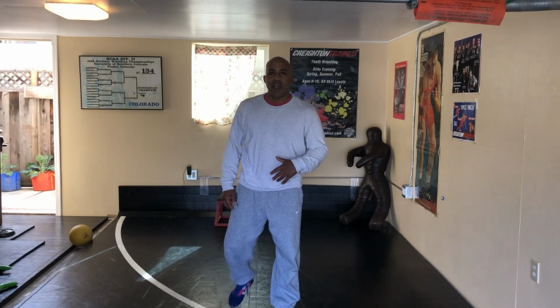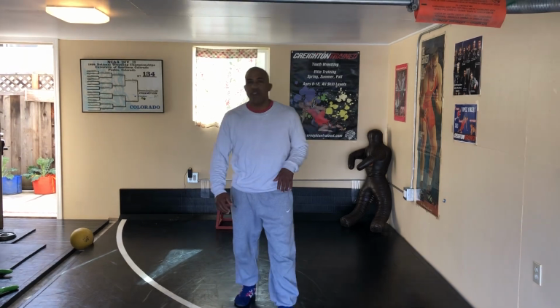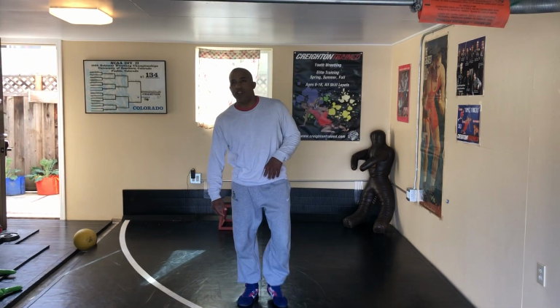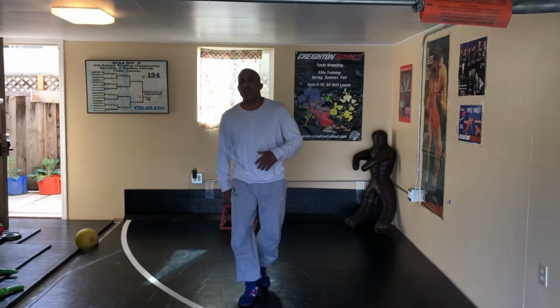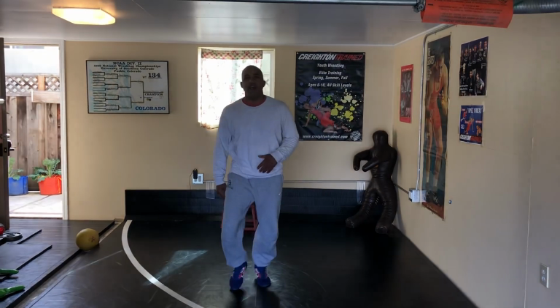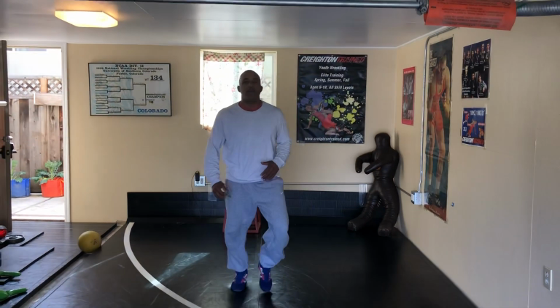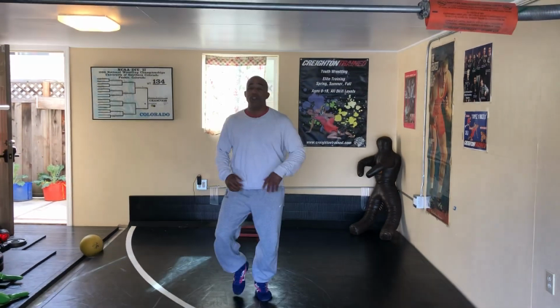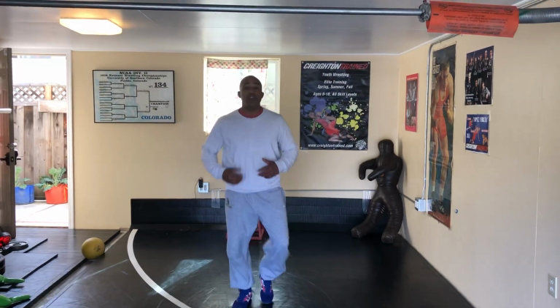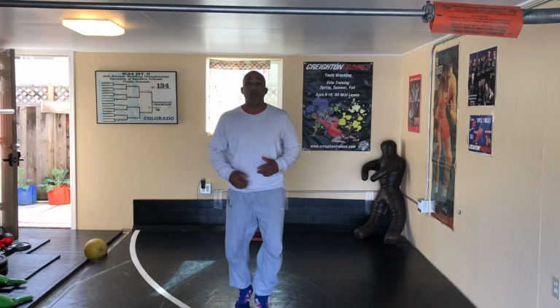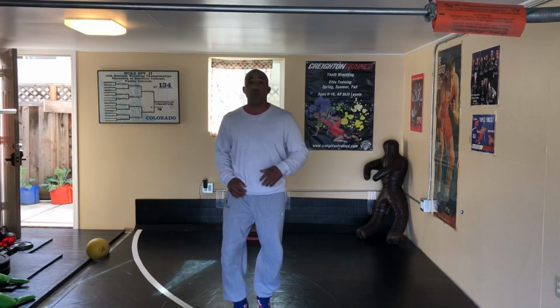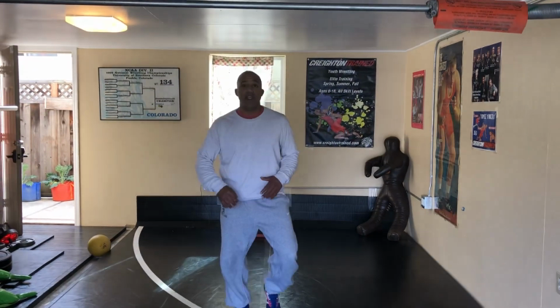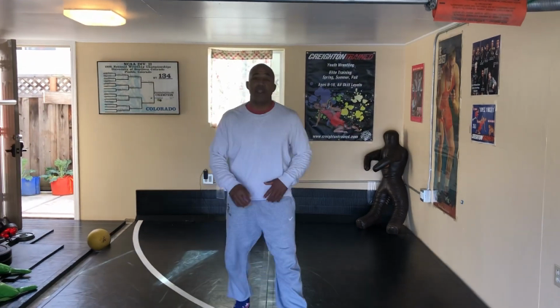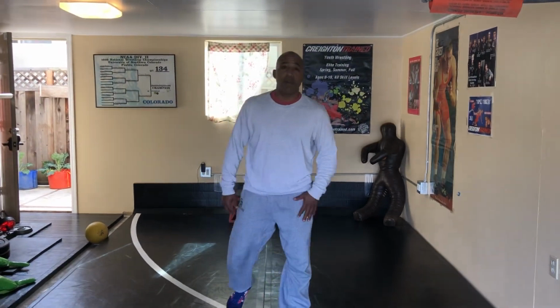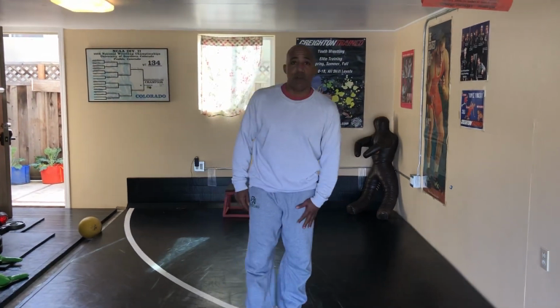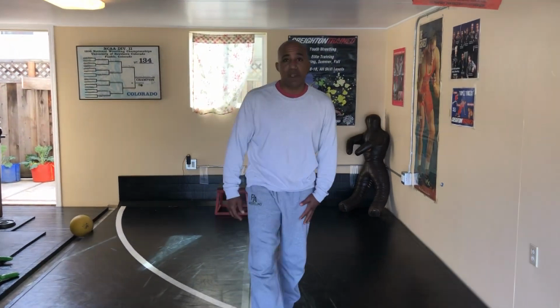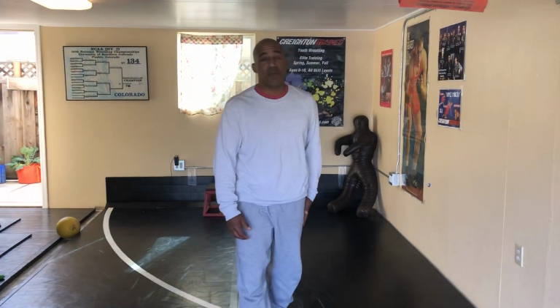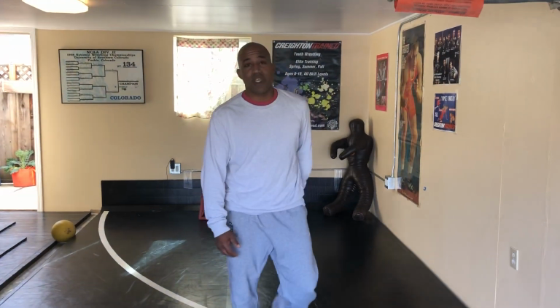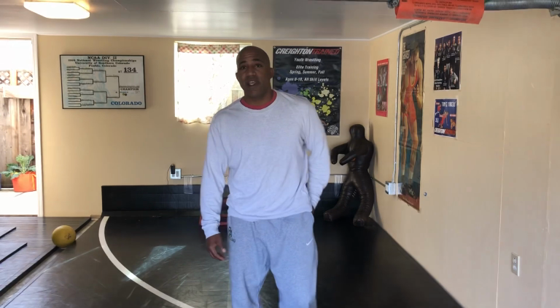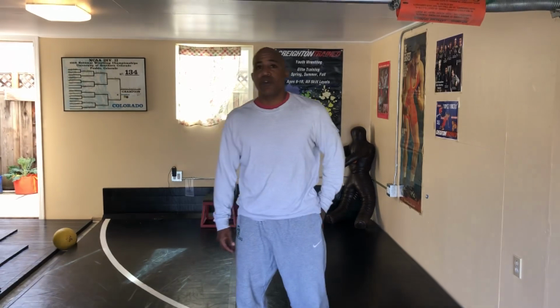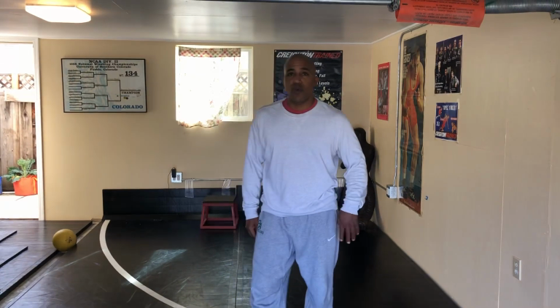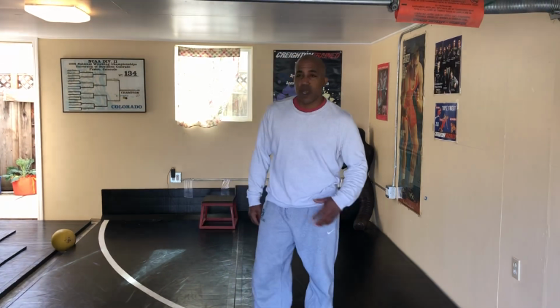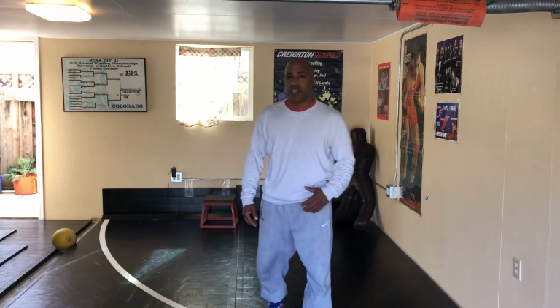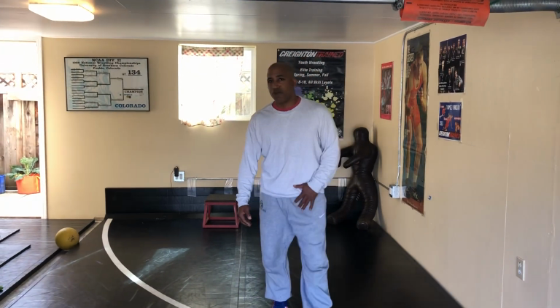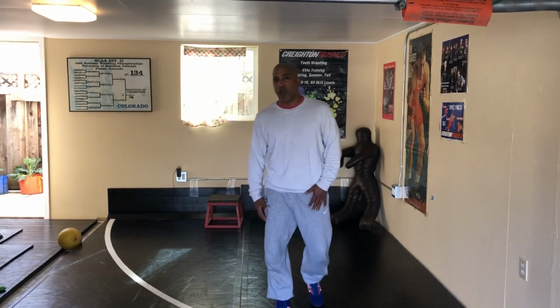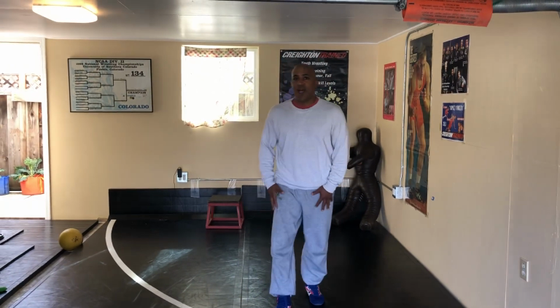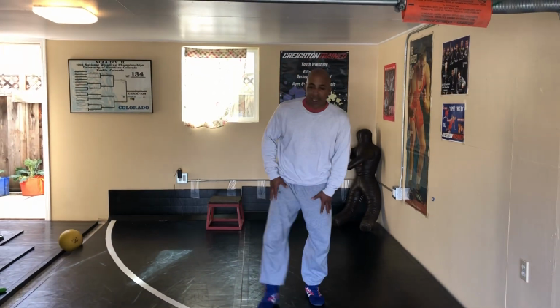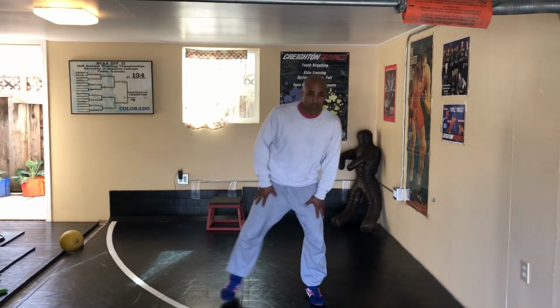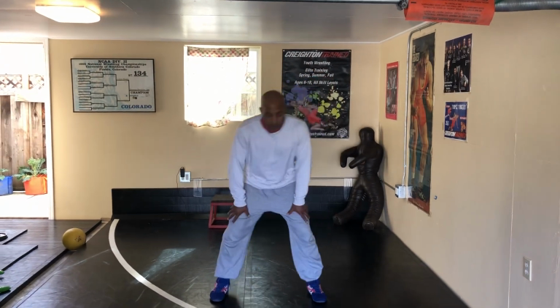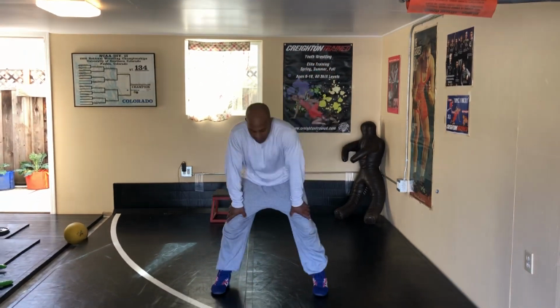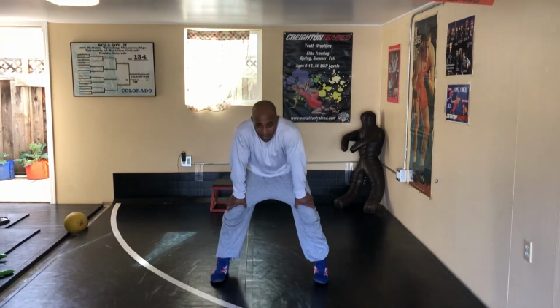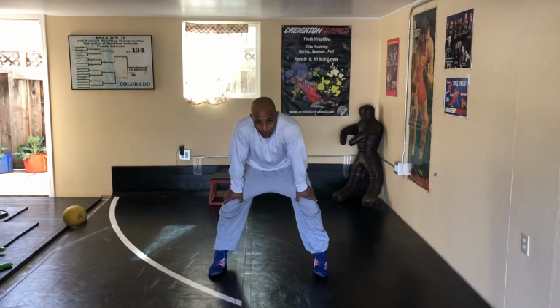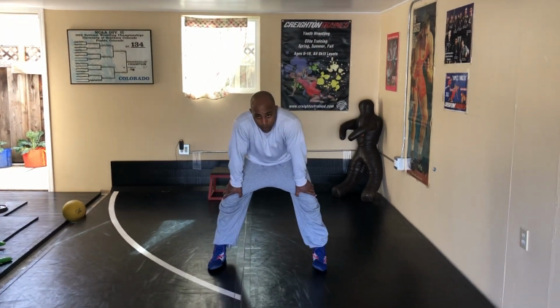I want to share something — I'm trying to get something out on Mondays every week. This one I was thinking about for a while. I learned this drill when I was a sophomore in high school.